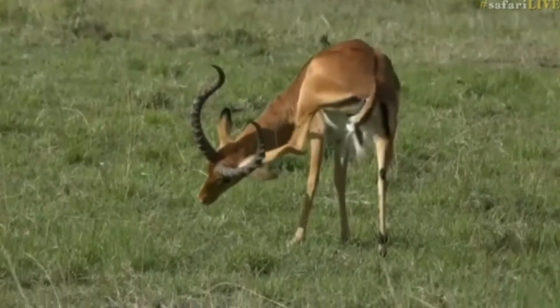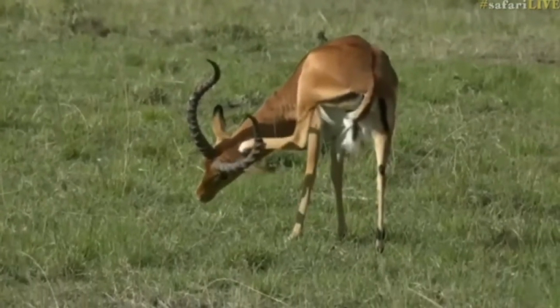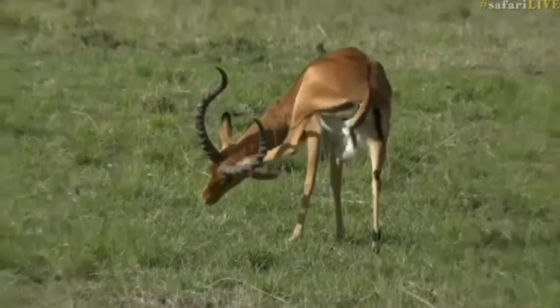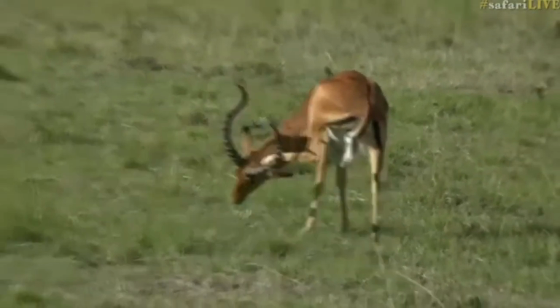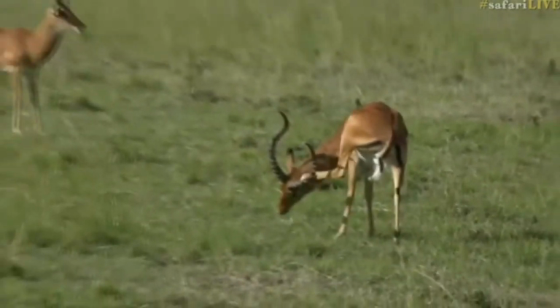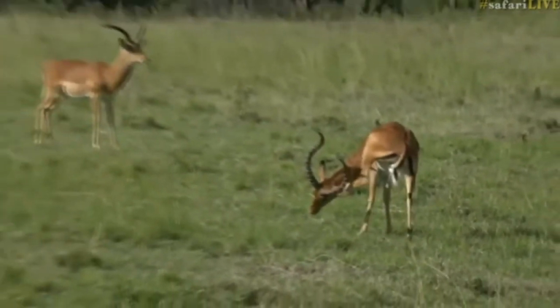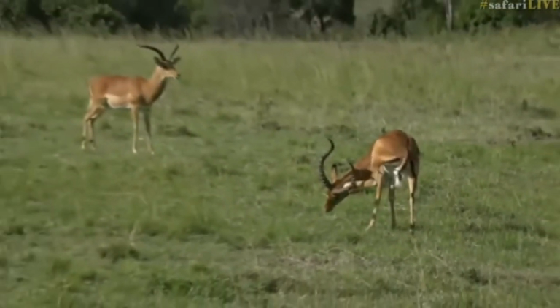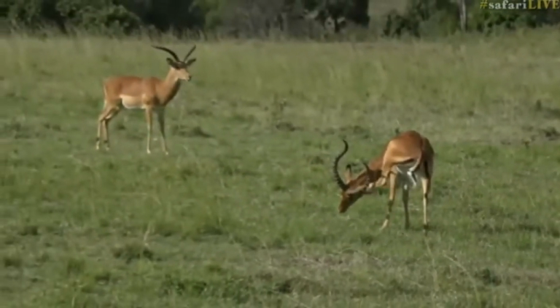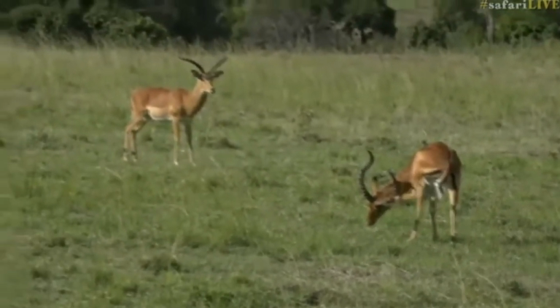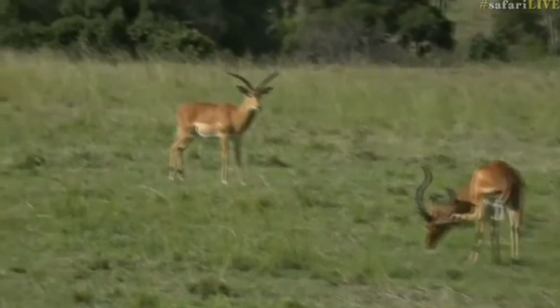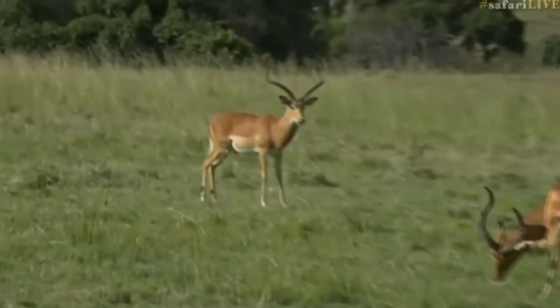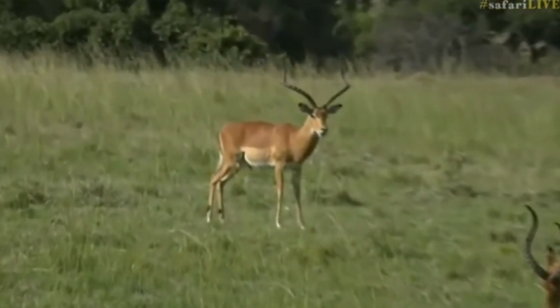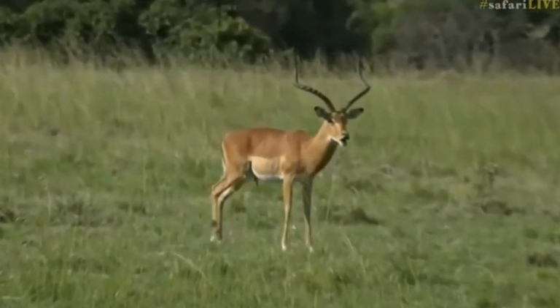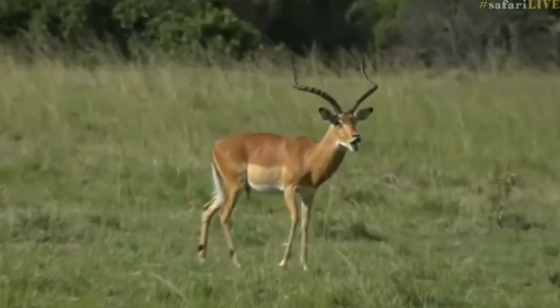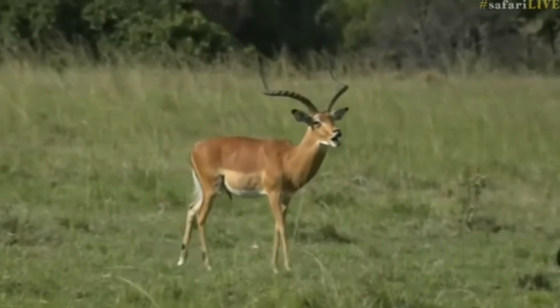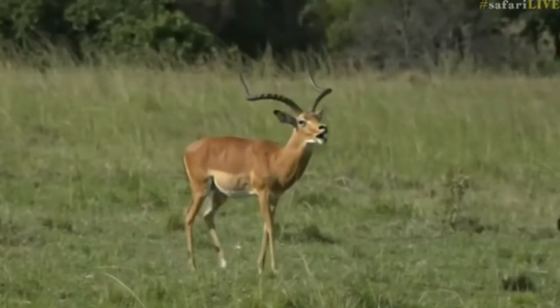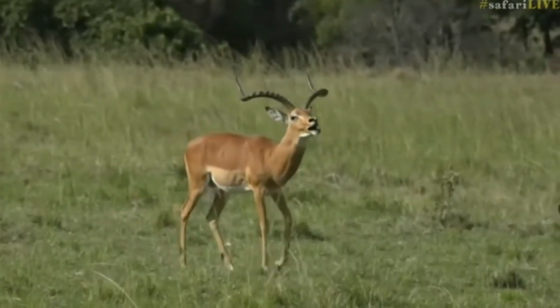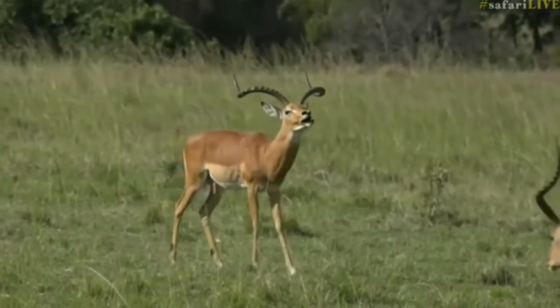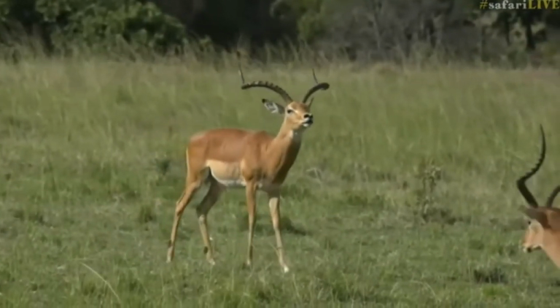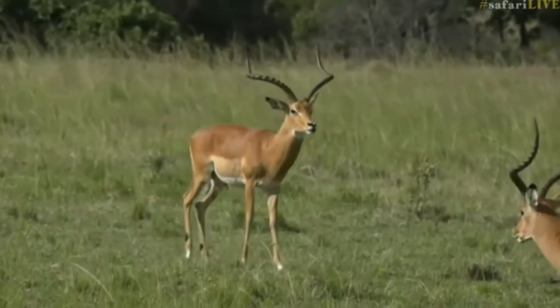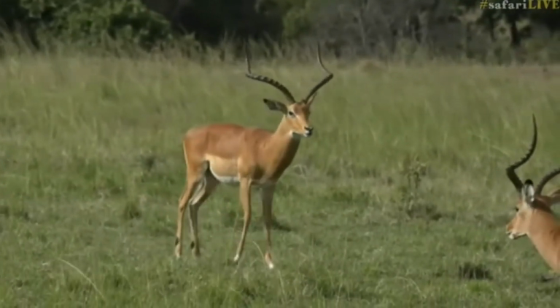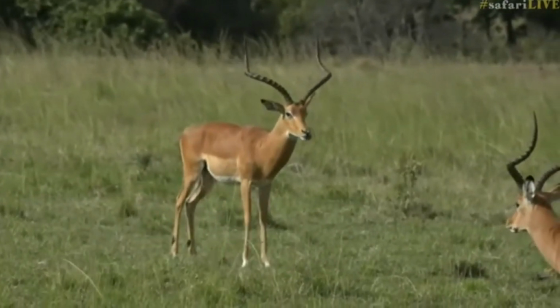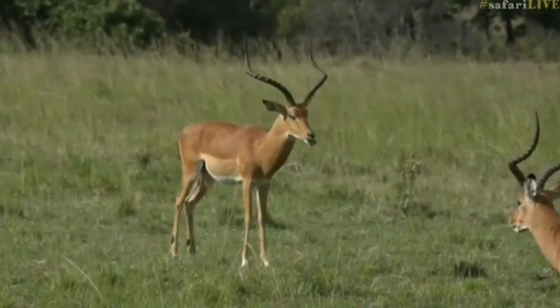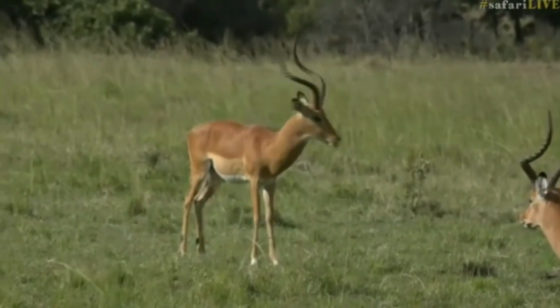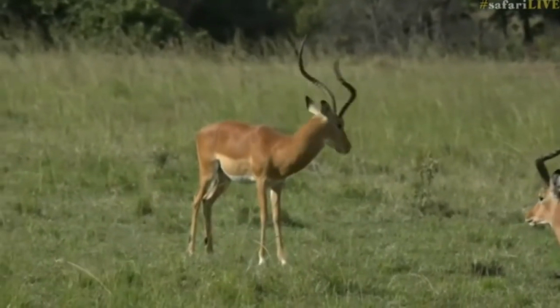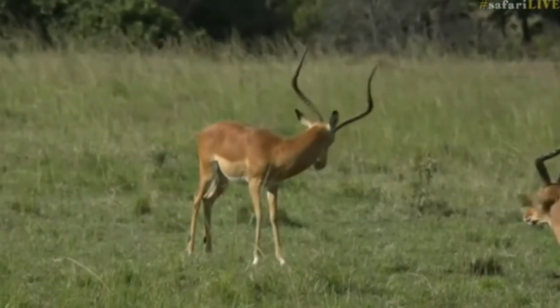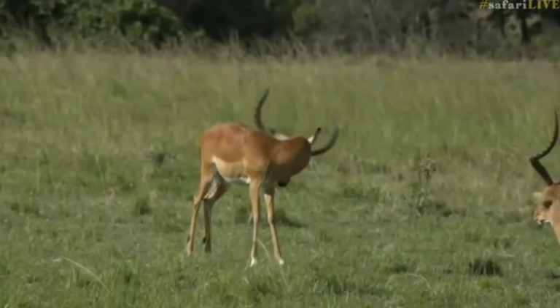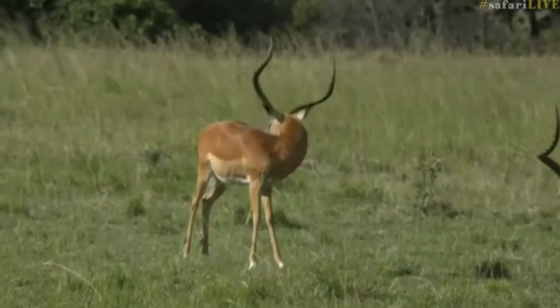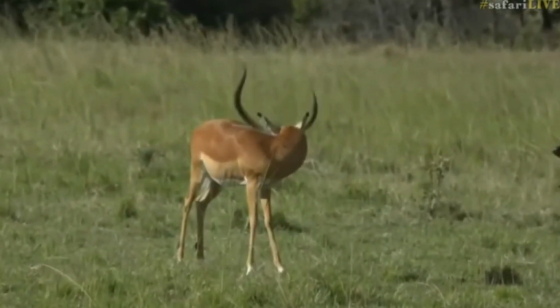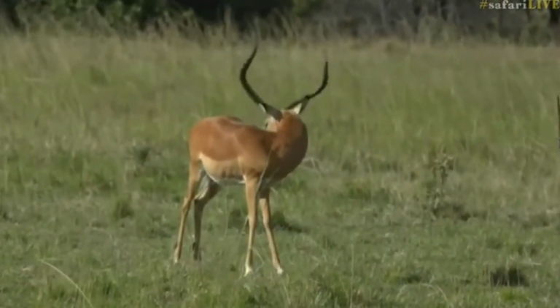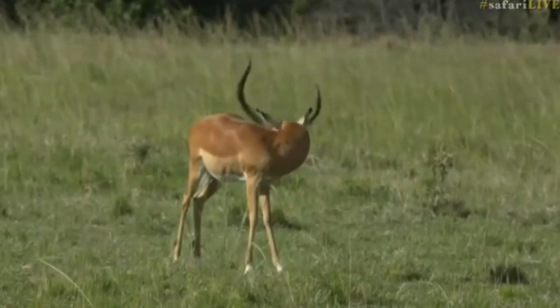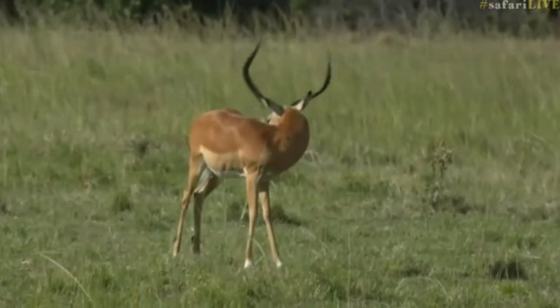I hear my friend Tristan has also got an impala to show you, so without further ado, you're heading all the way south back to Juma. Thank you.